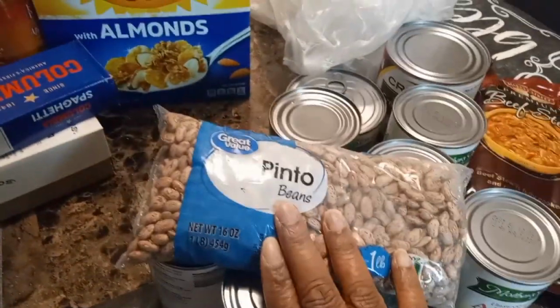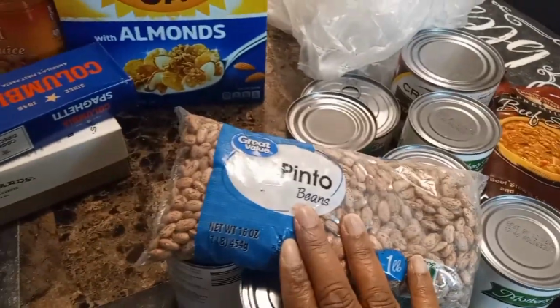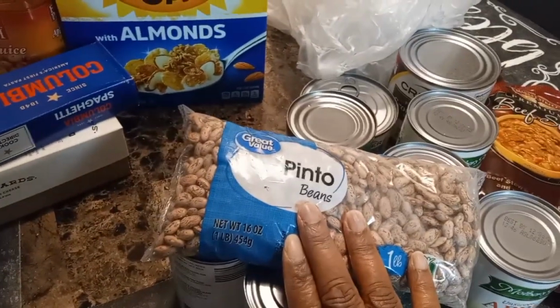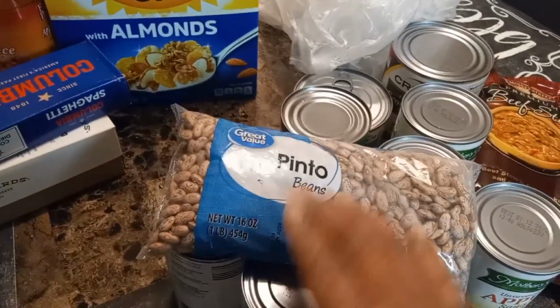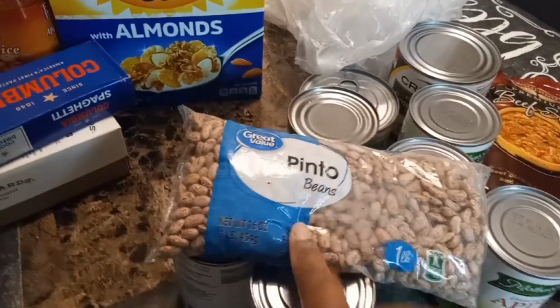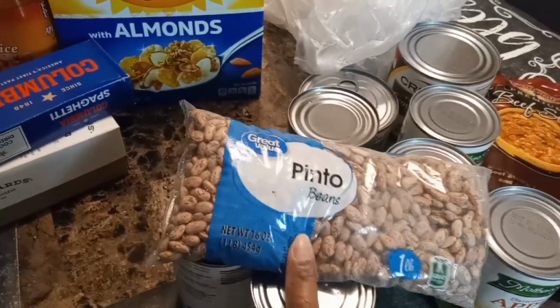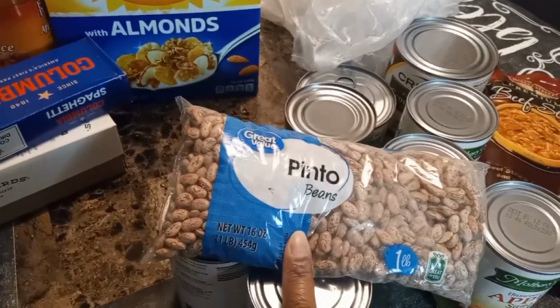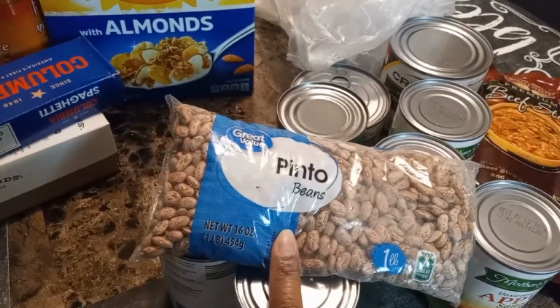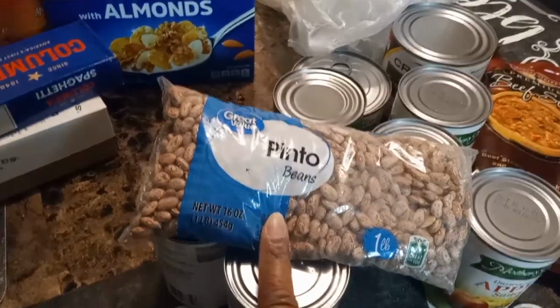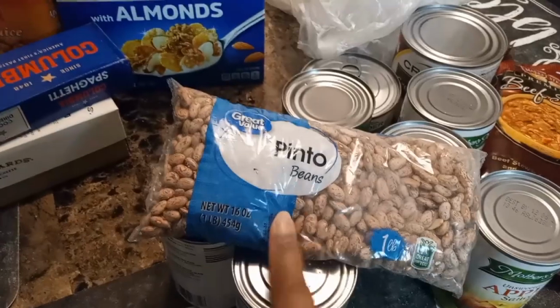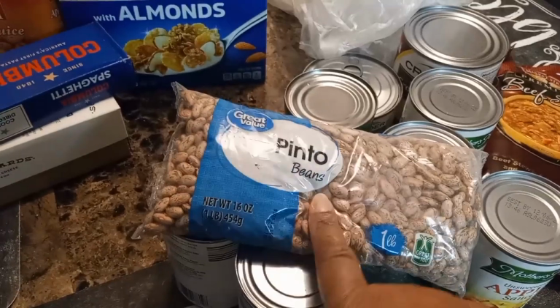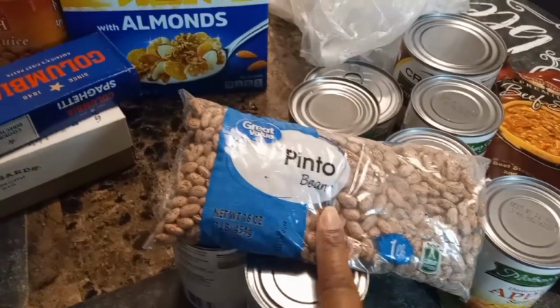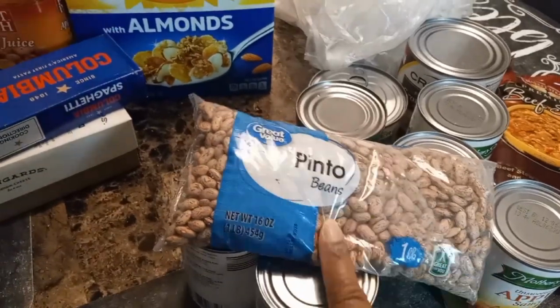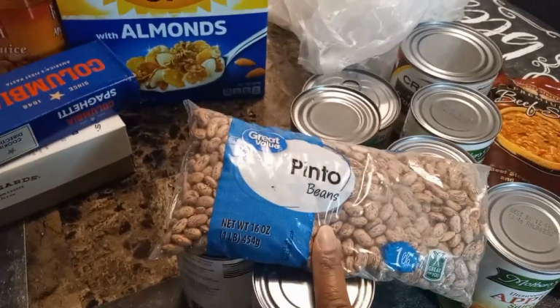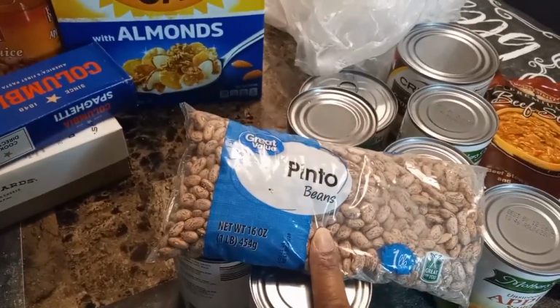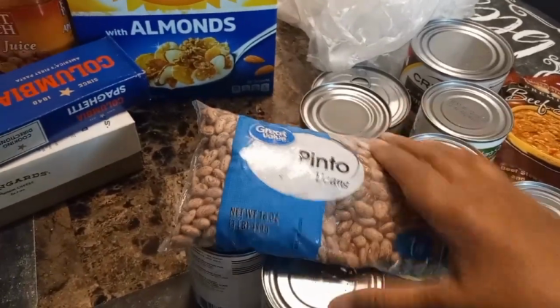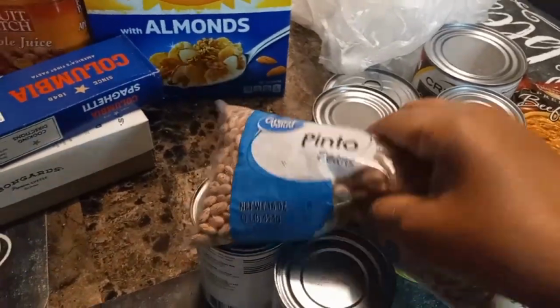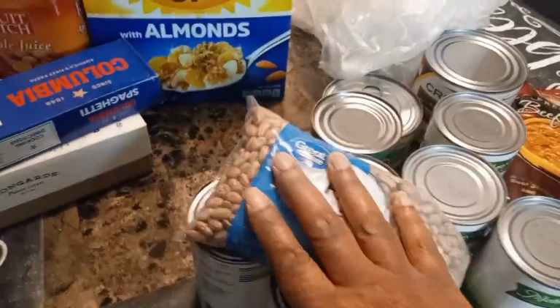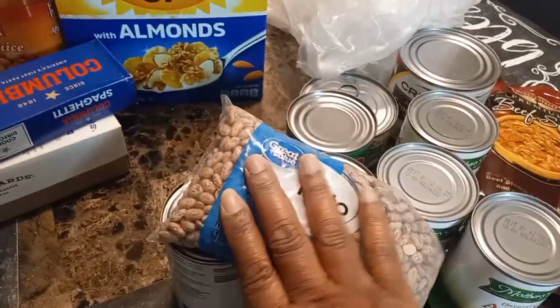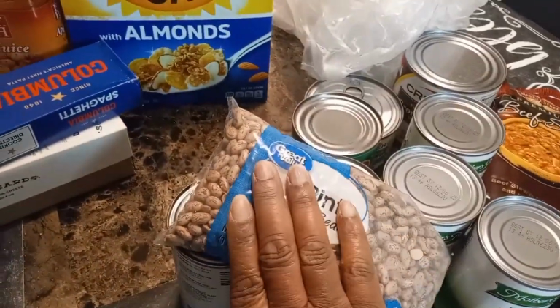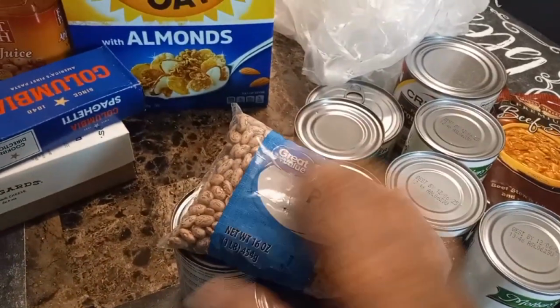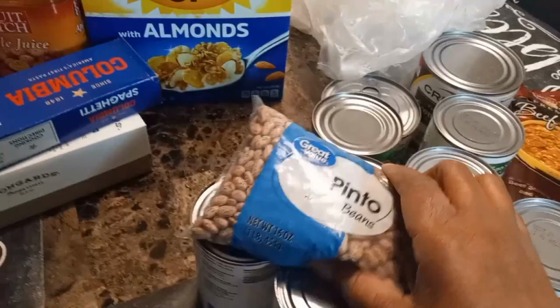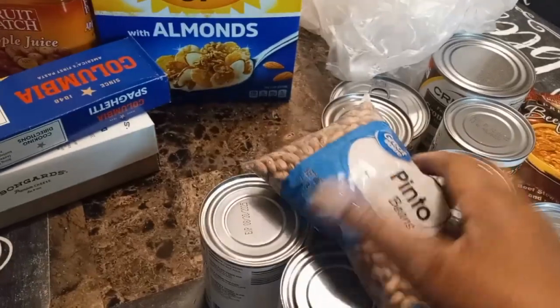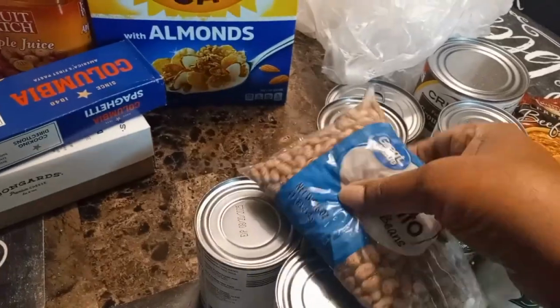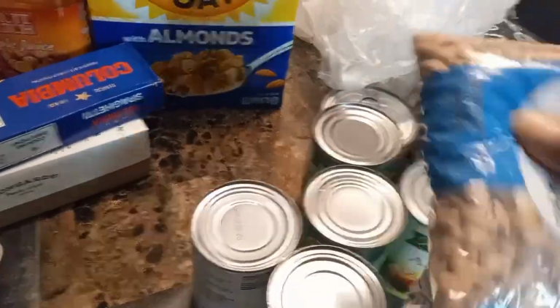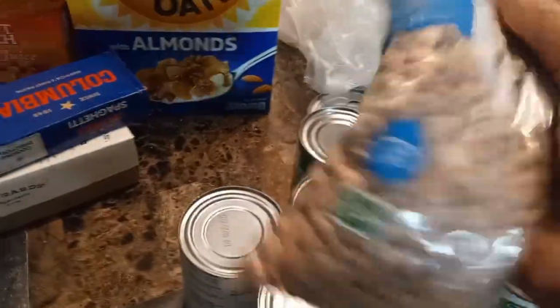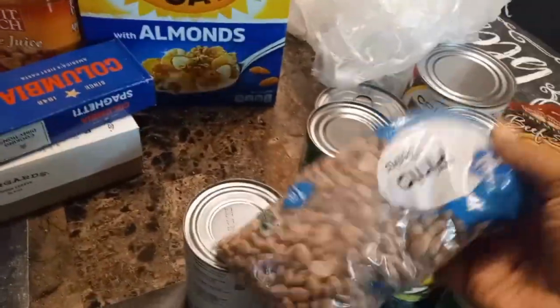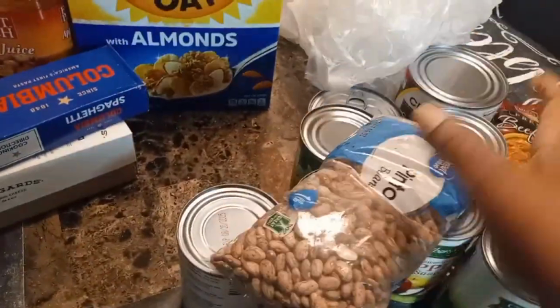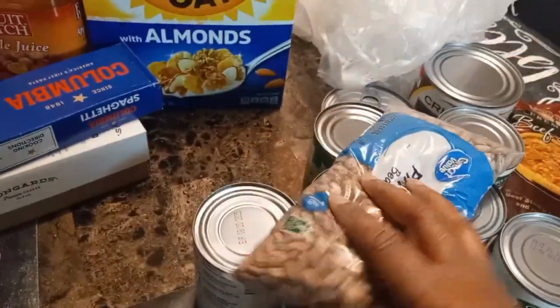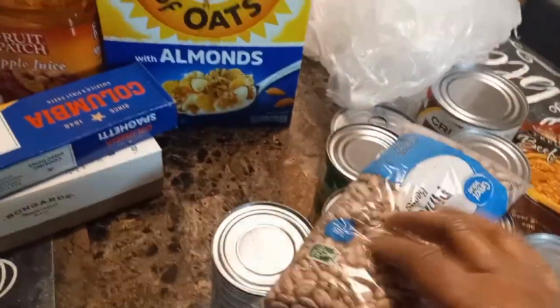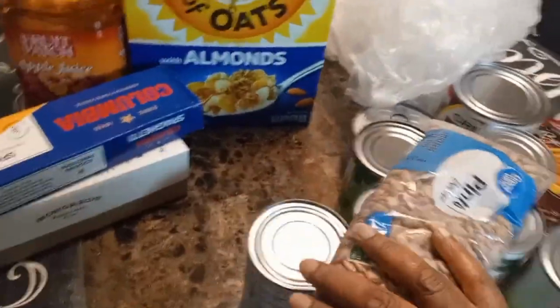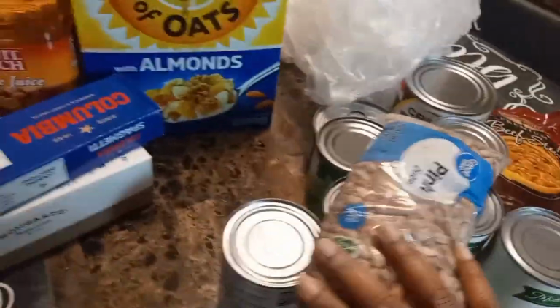Last but not least are the pinto beans — great with cornbread on the side and some smoked neck bones, smoked ham hocks, or smoked turkey. Whatever kind of meat you want to put in it — great meal, great meal.